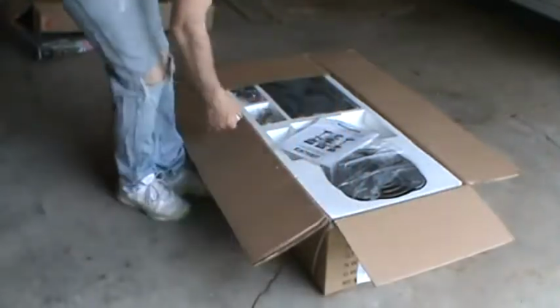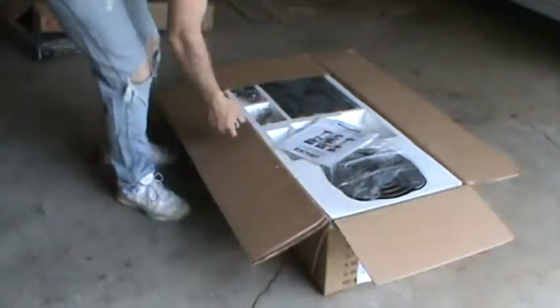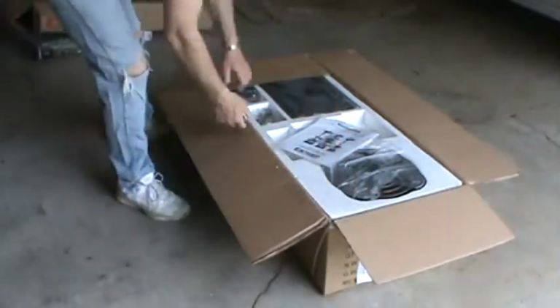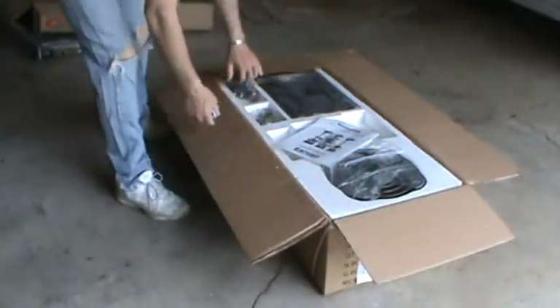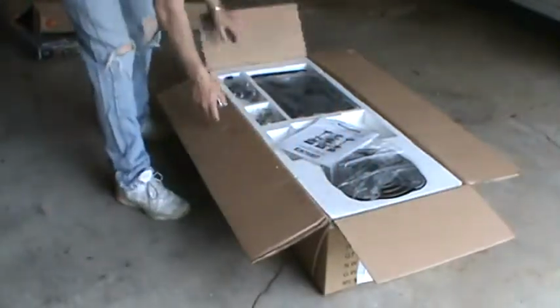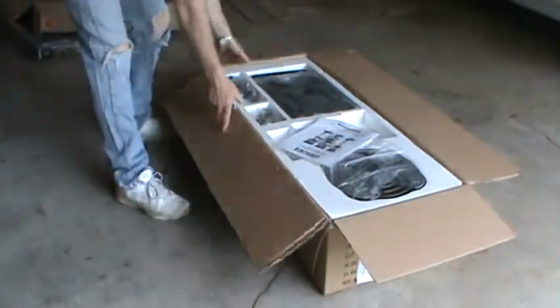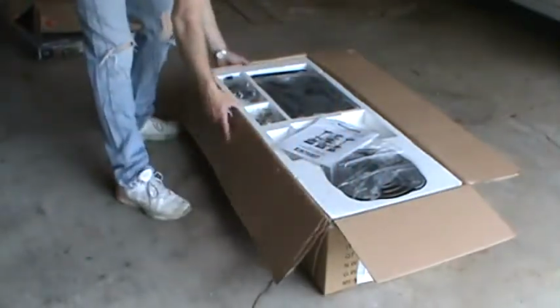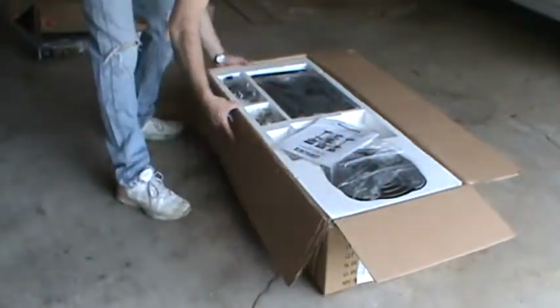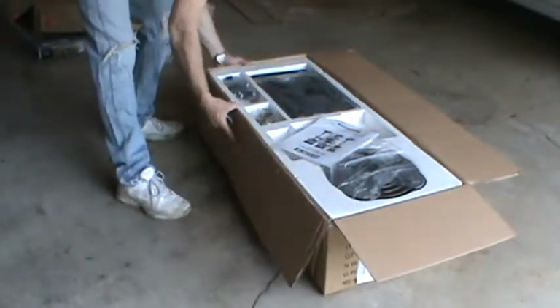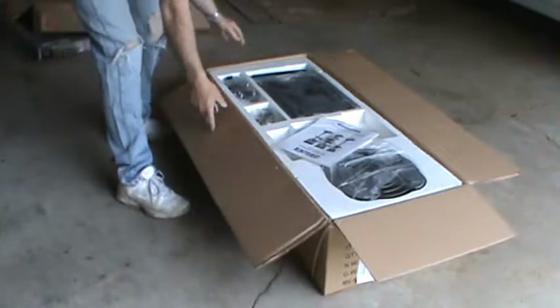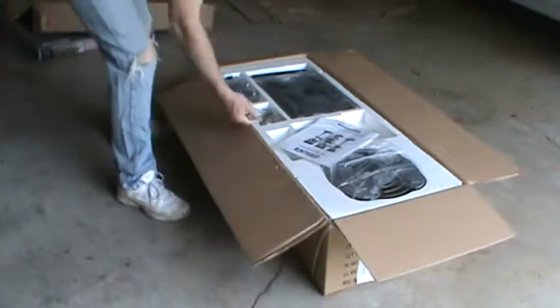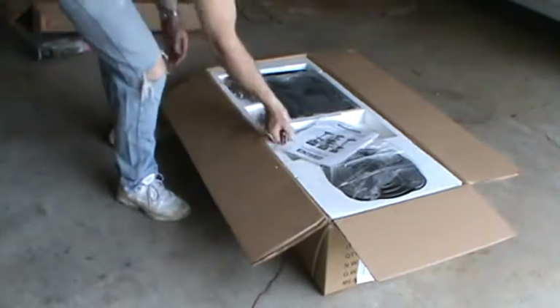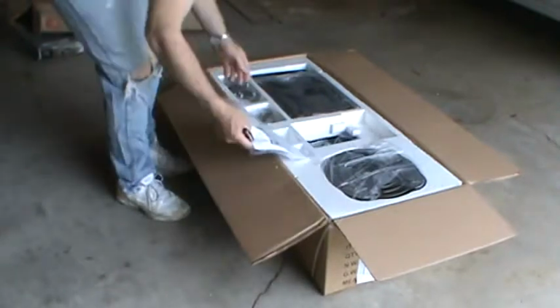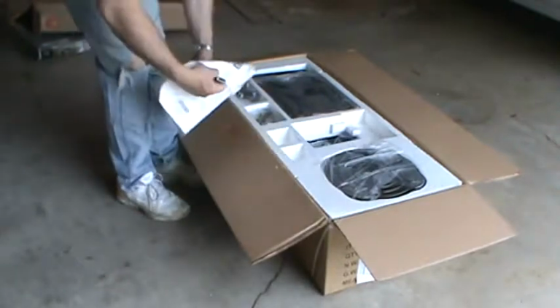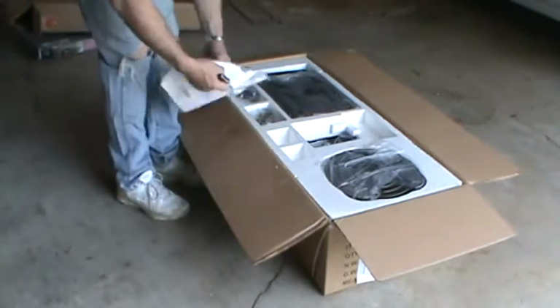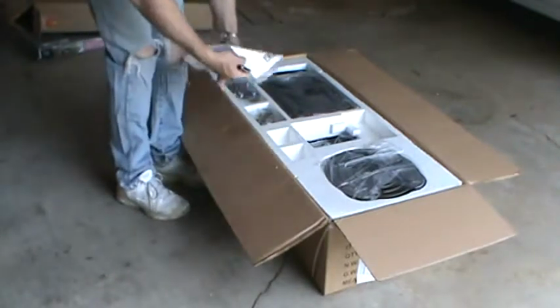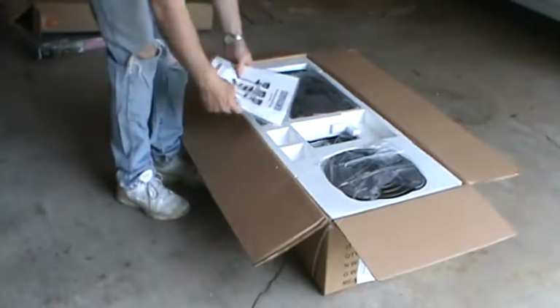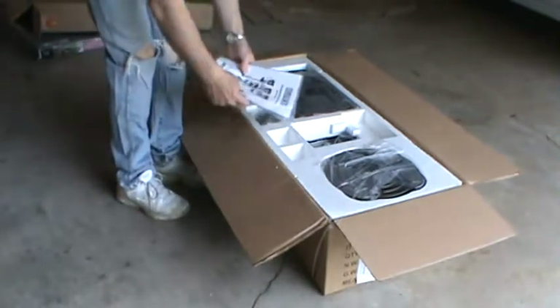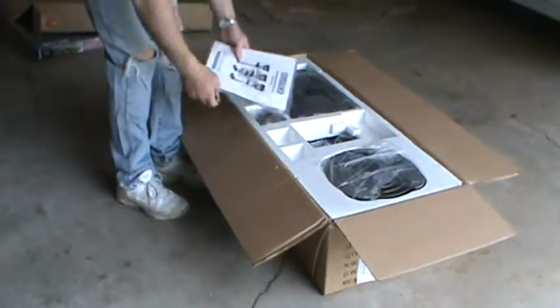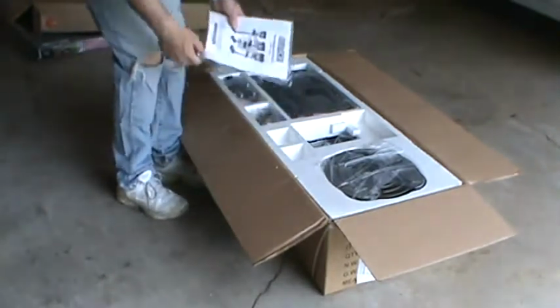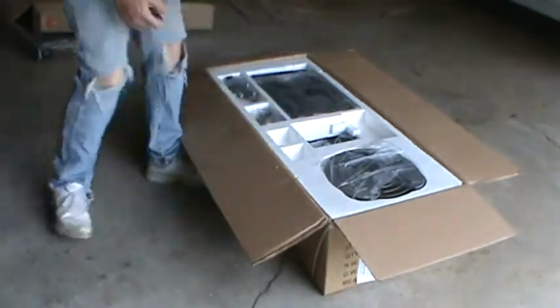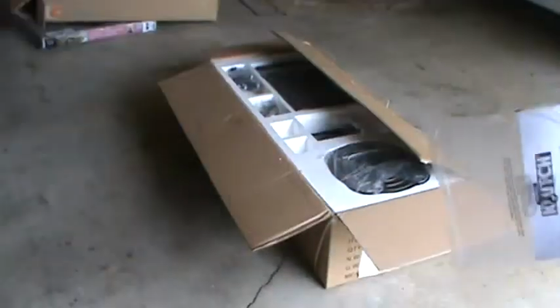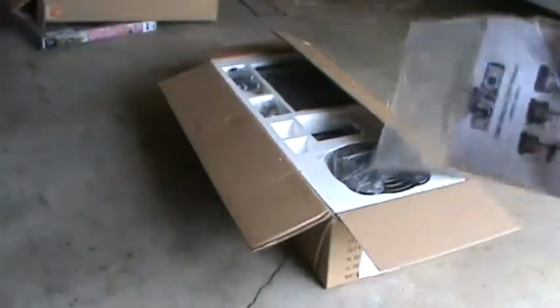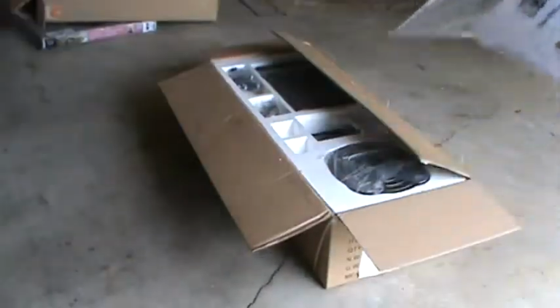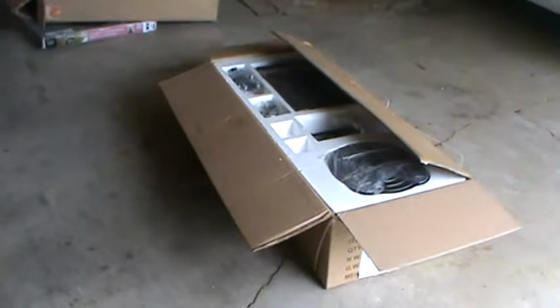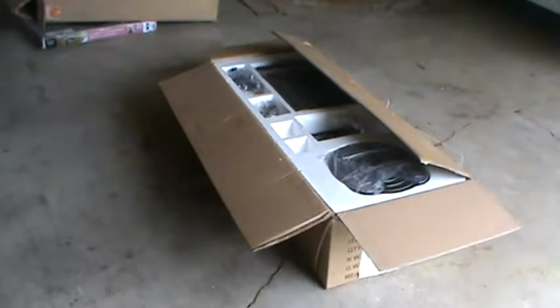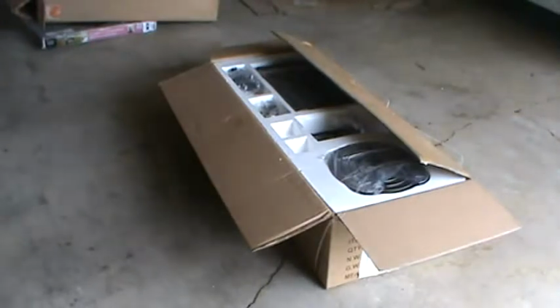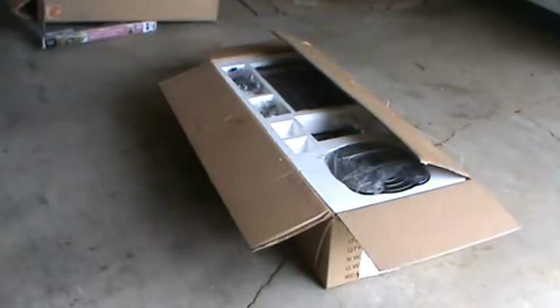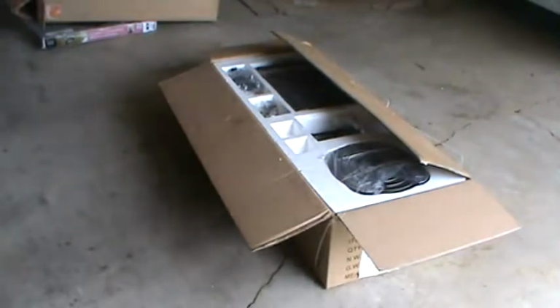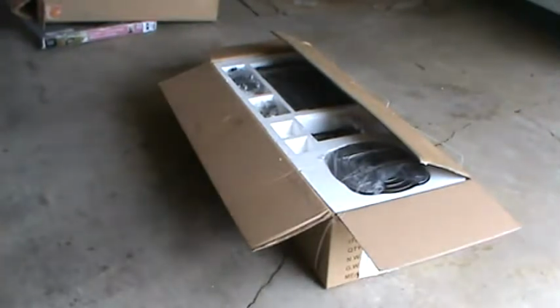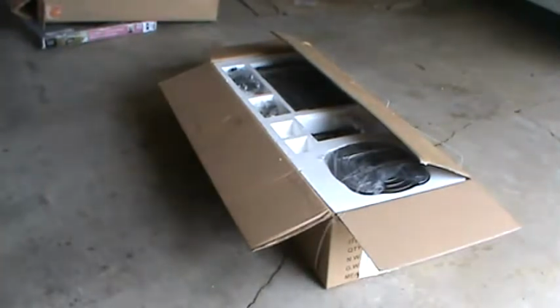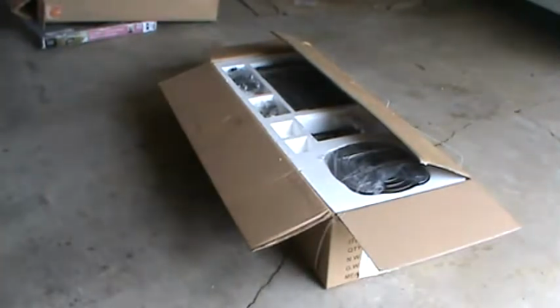Make sure you know the correct side to lay it down on. The directions are right up on the top — that's good. This is model 49383.